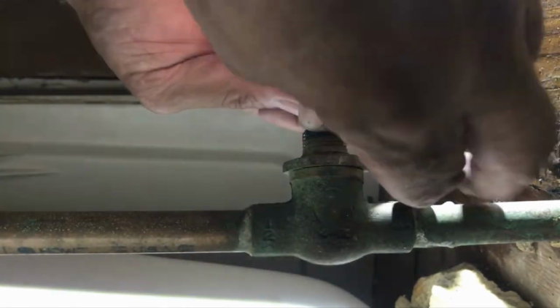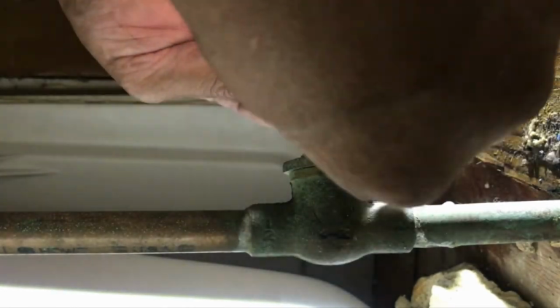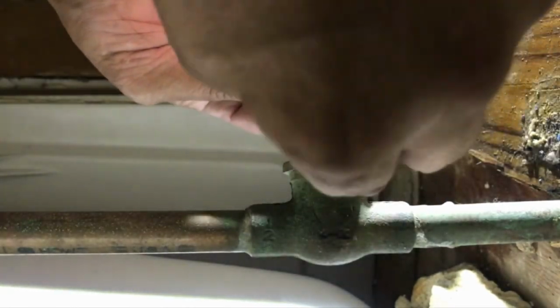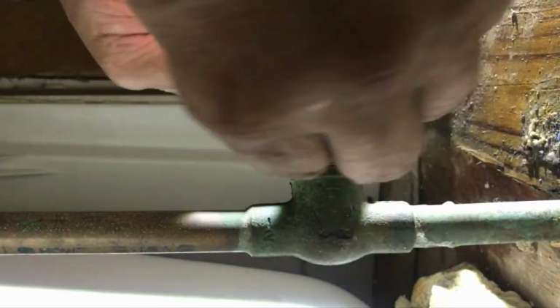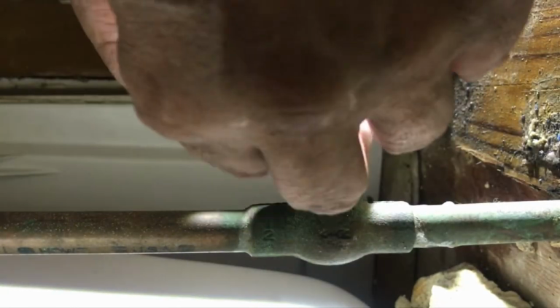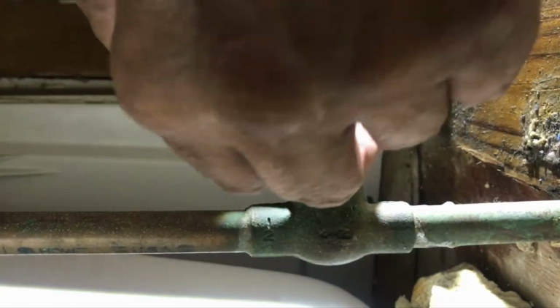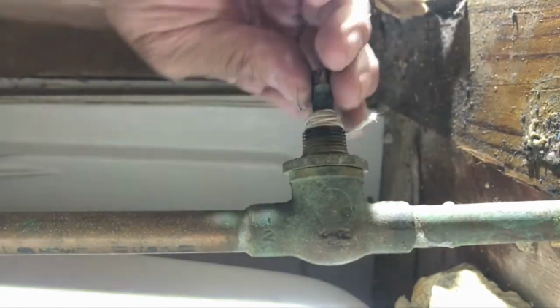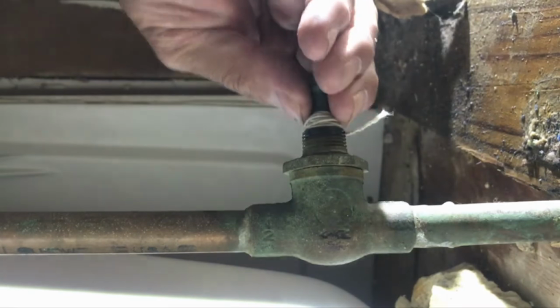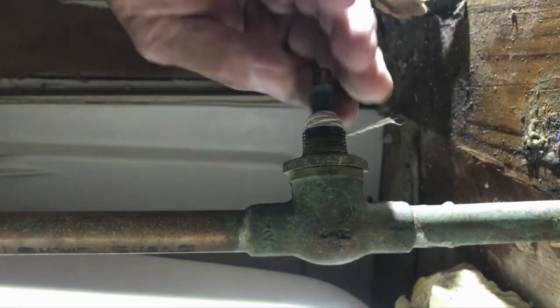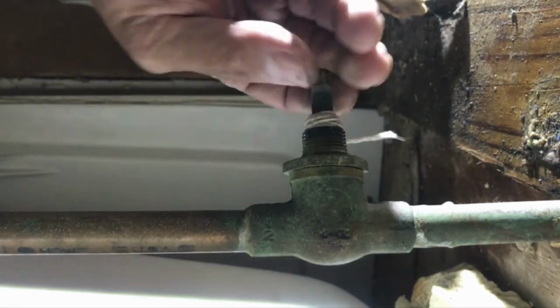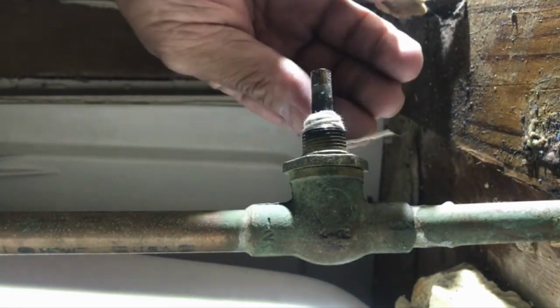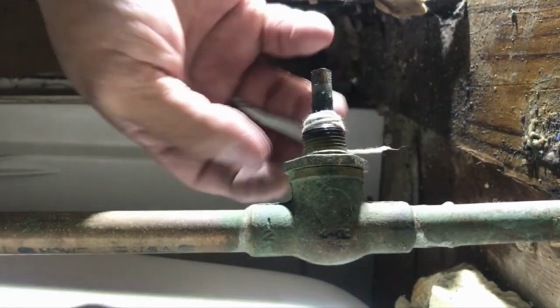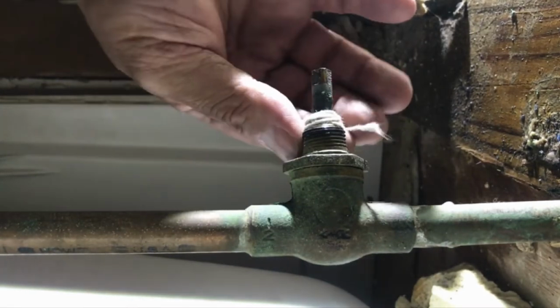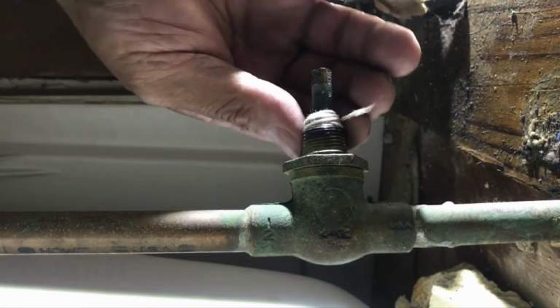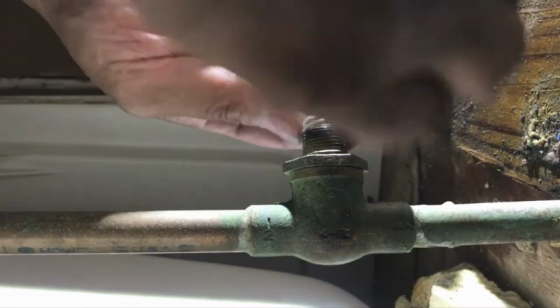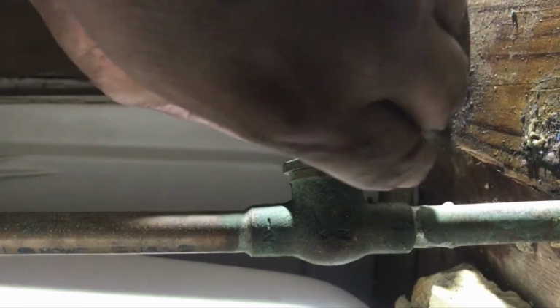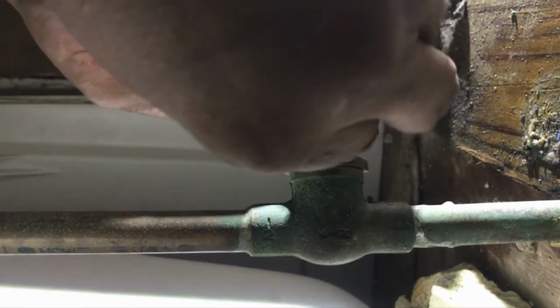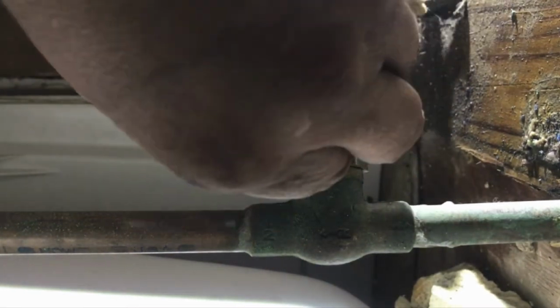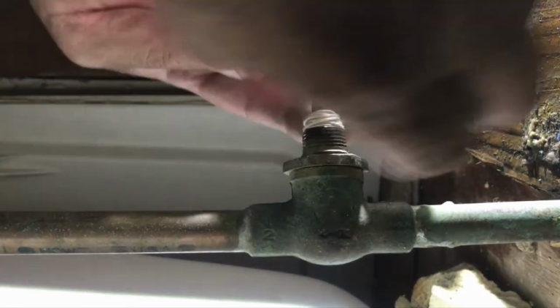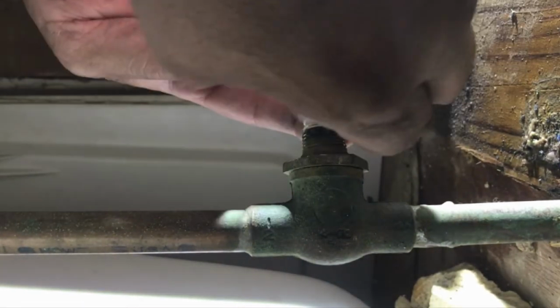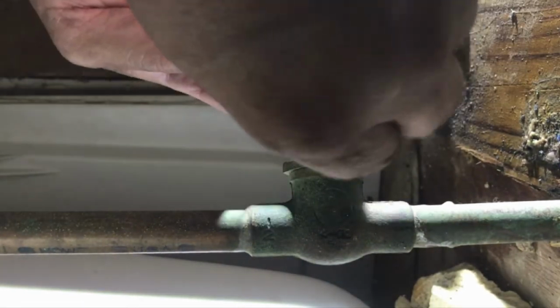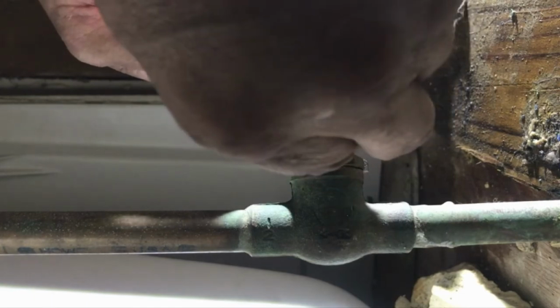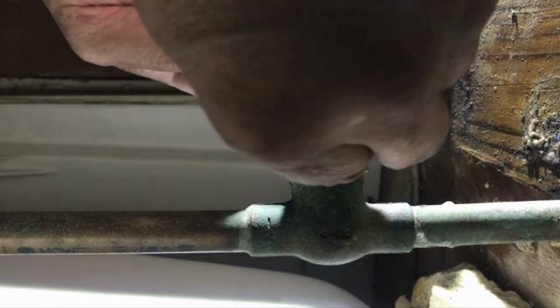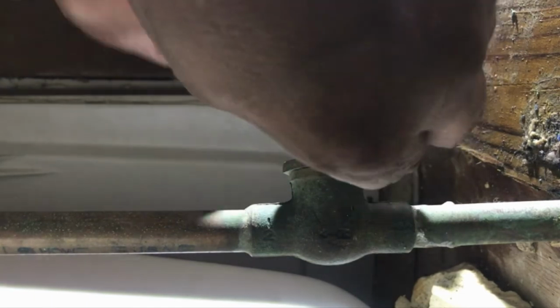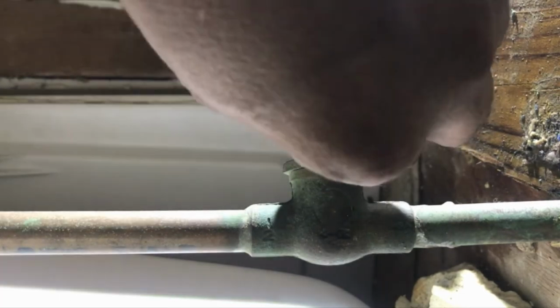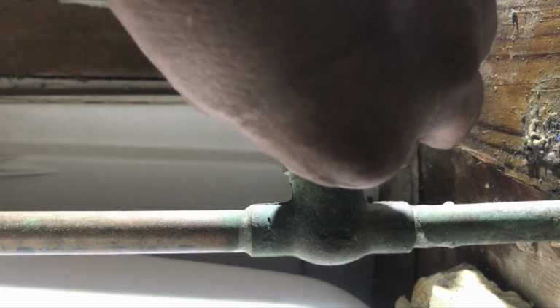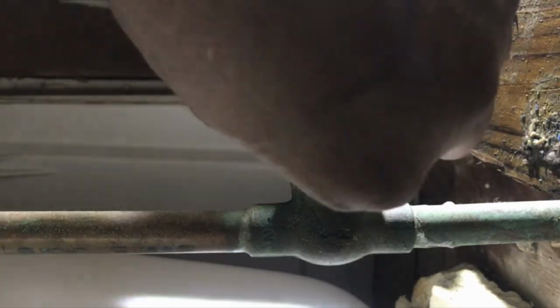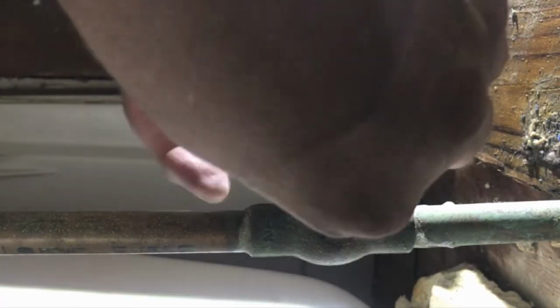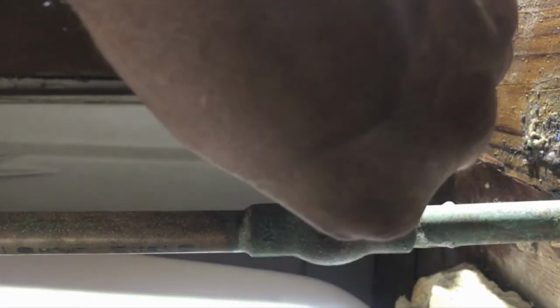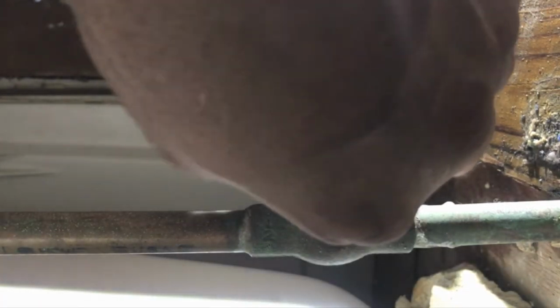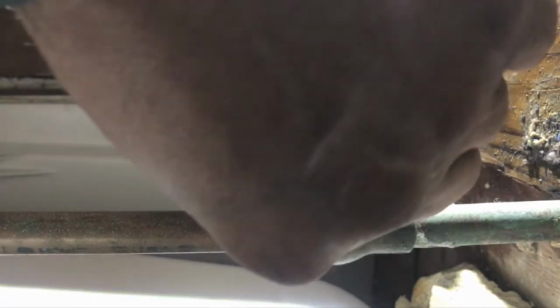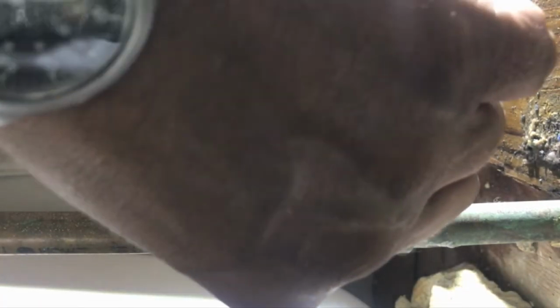You can see my packing material in there — nice and loose, it is not tight. I might have too much, but if I can get the thread on there and tighten it, then I don't have too much.